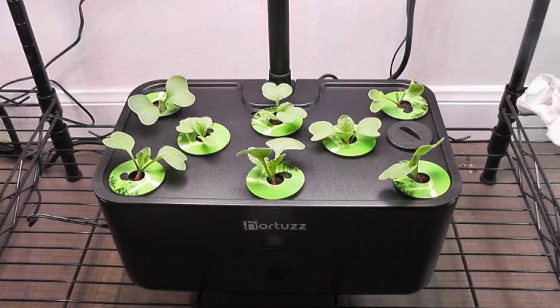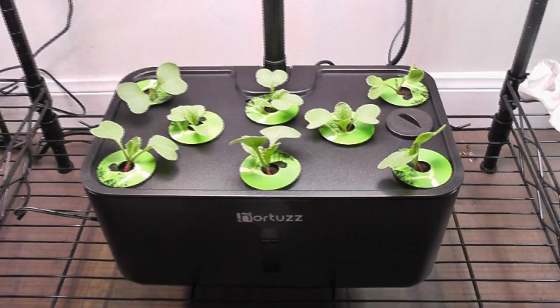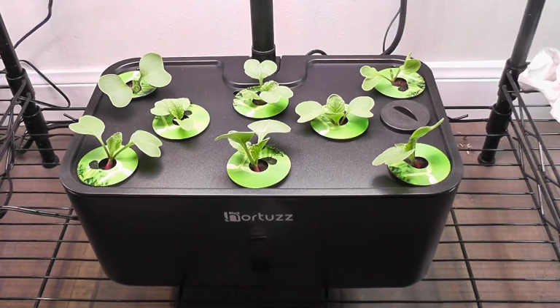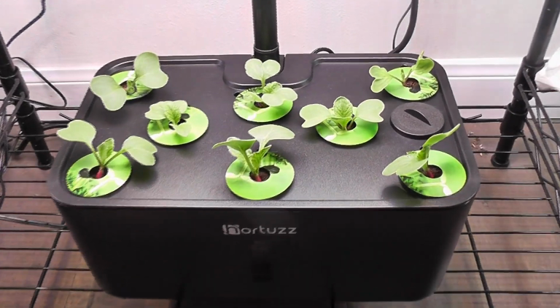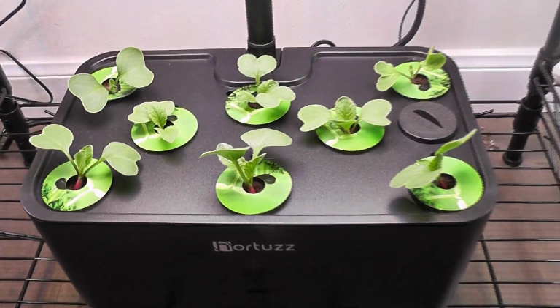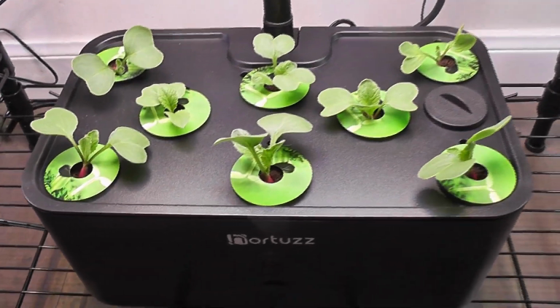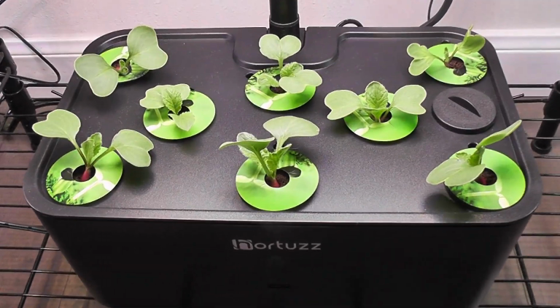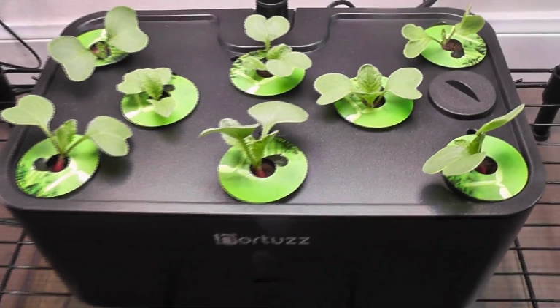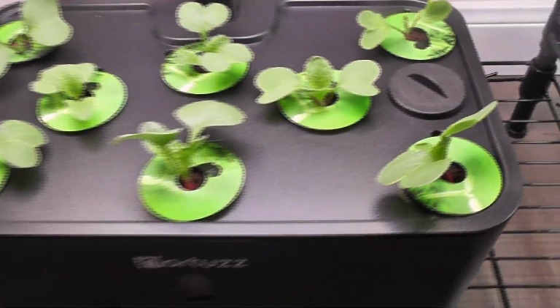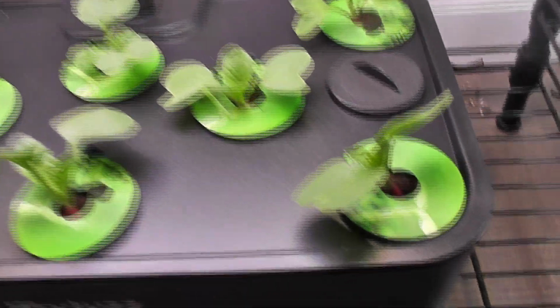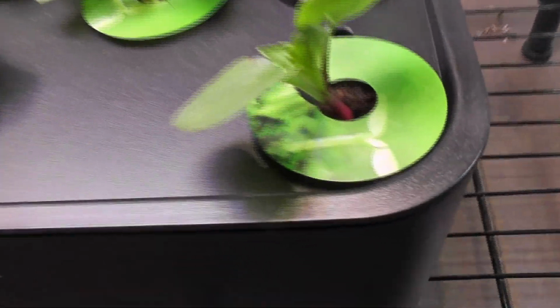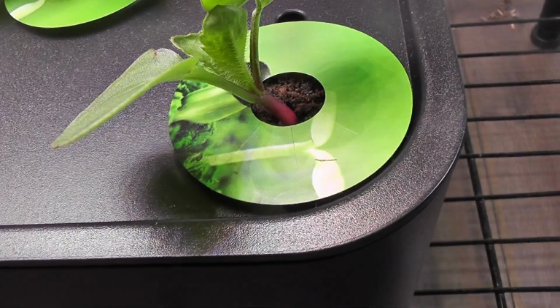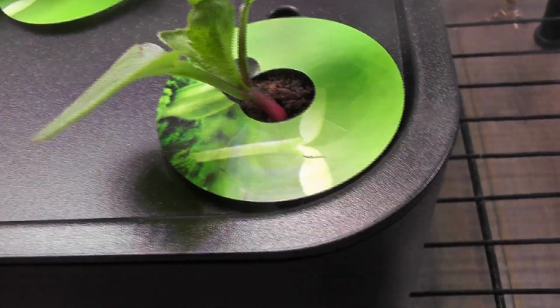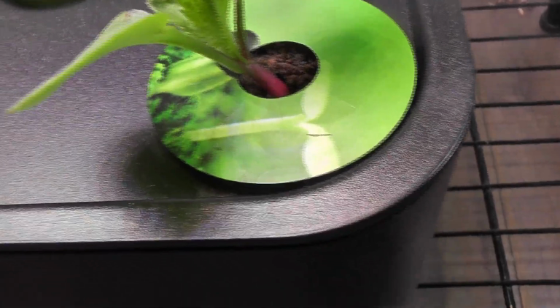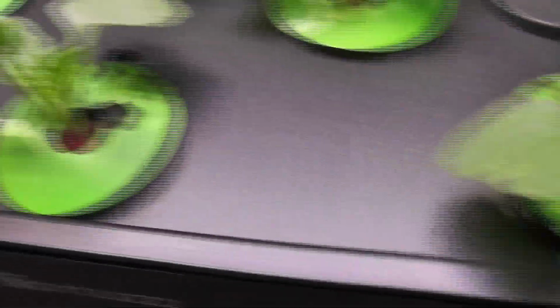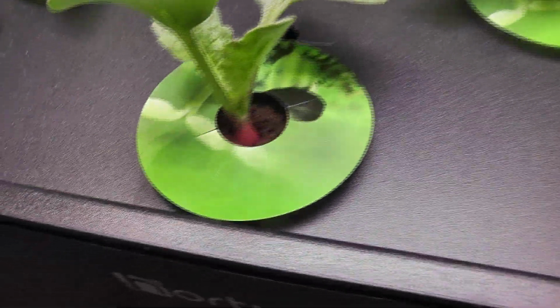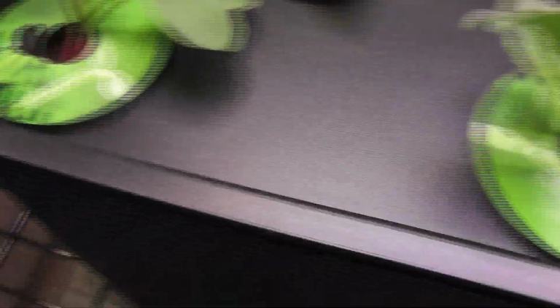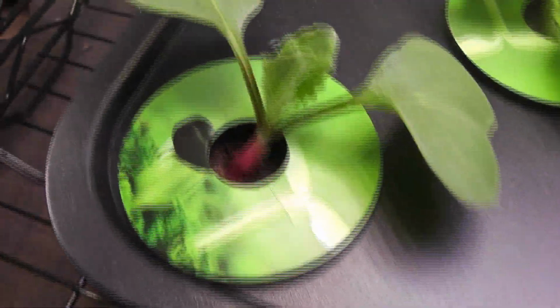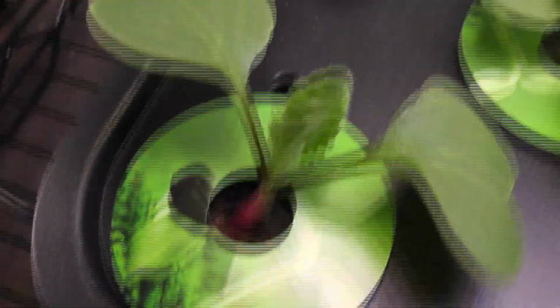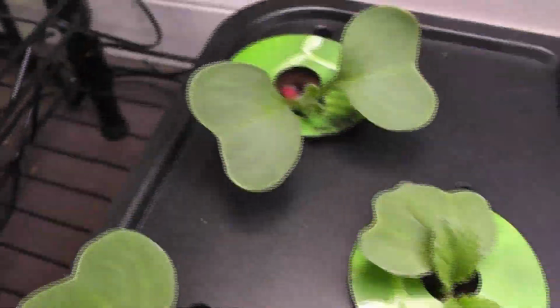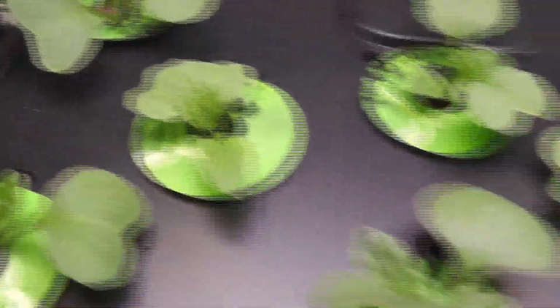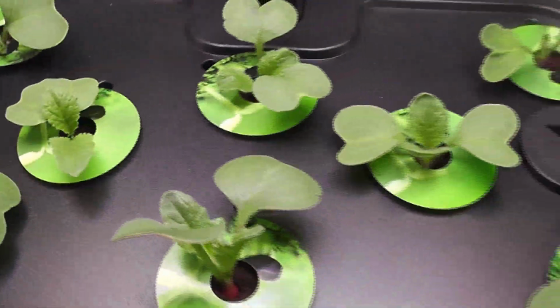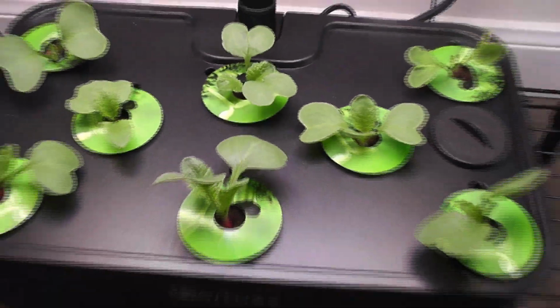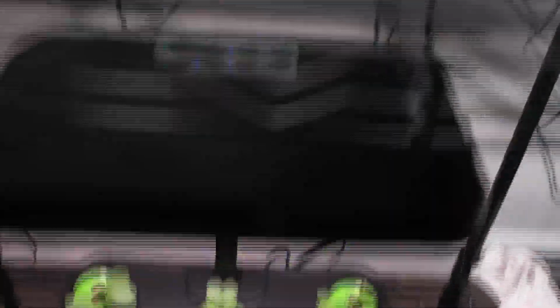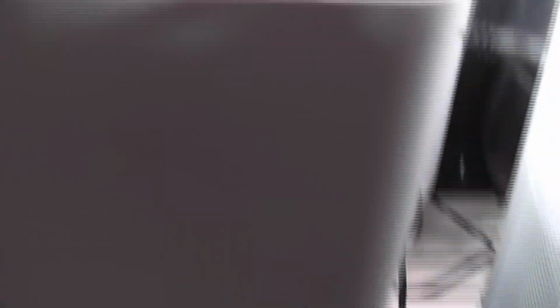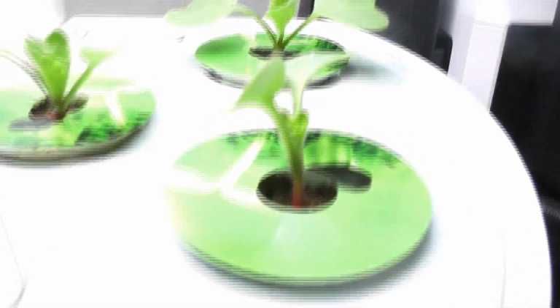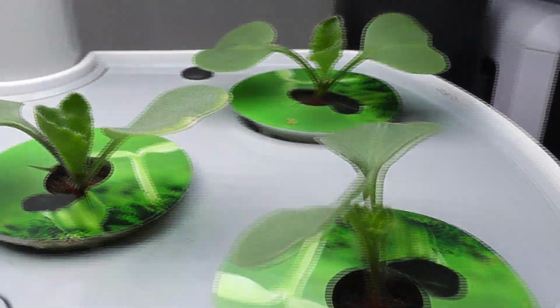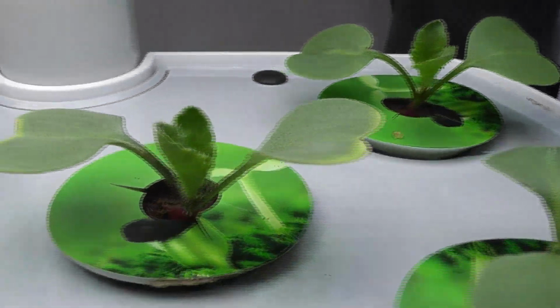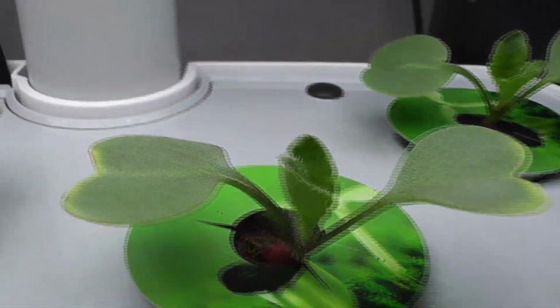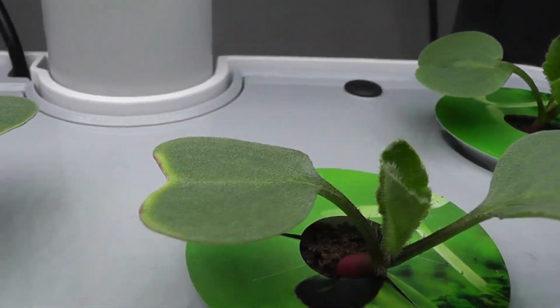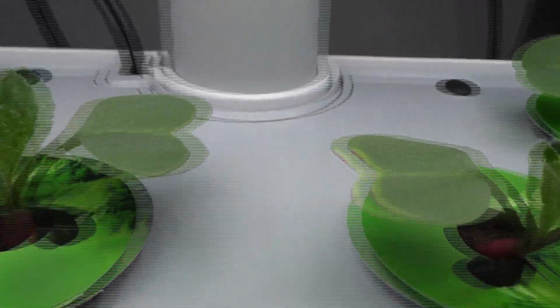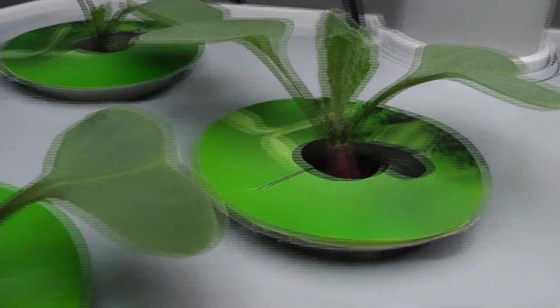Day 8, seedlings are coming very nice in both gardens. I also see the beginning of radish development on most of the seedlings in both Hortus as well as in AeroGarden Harvest.